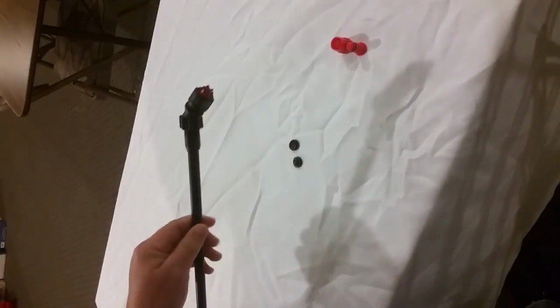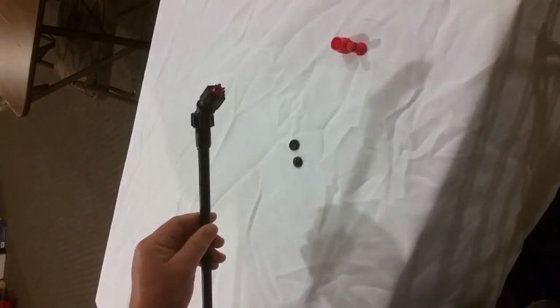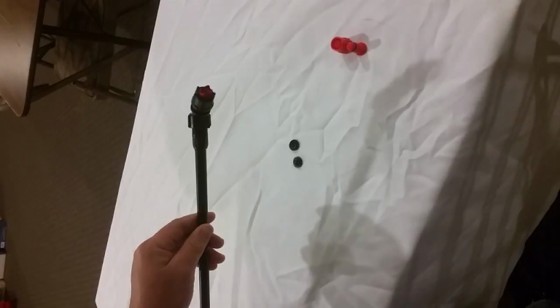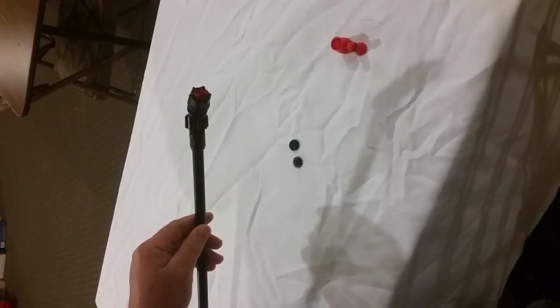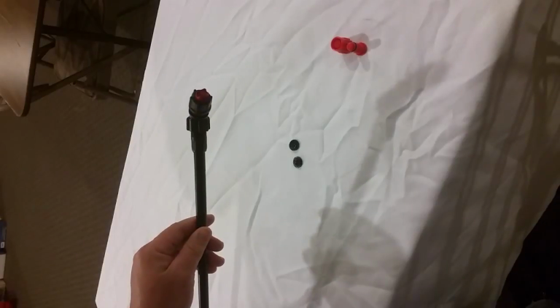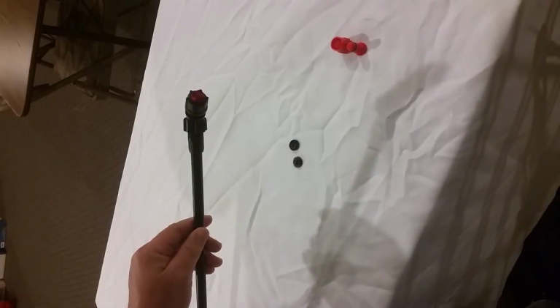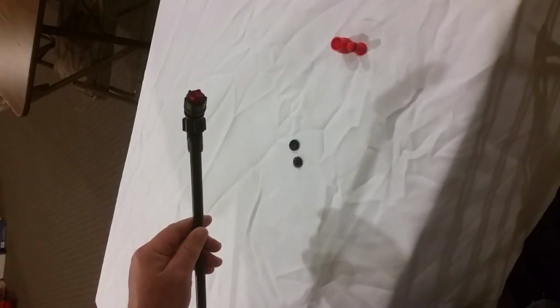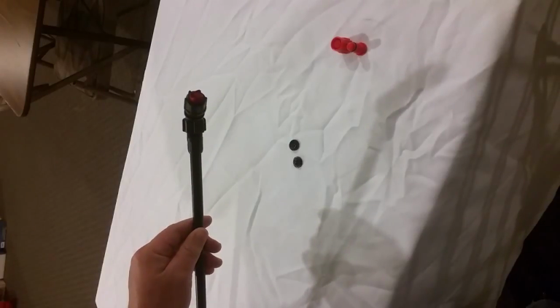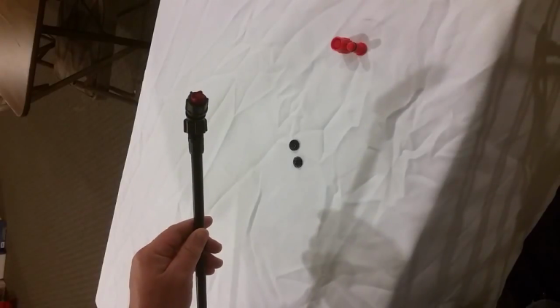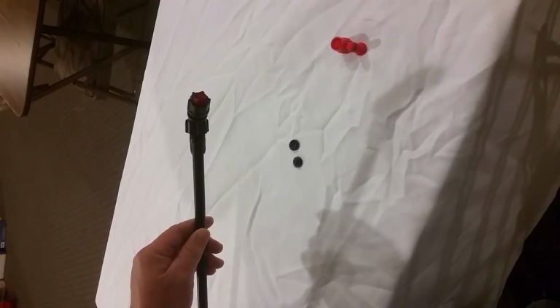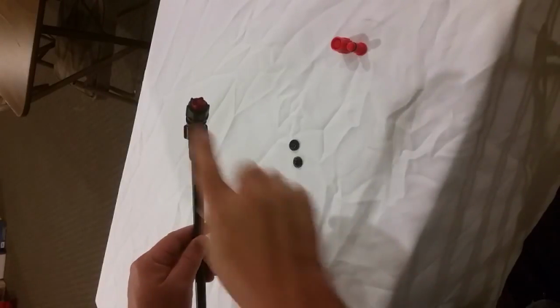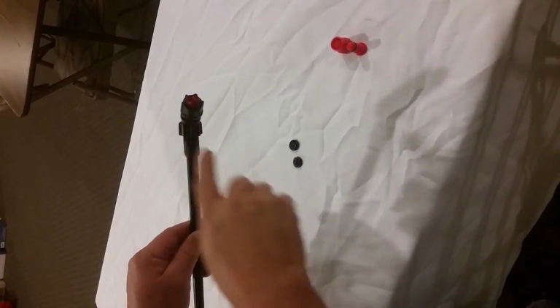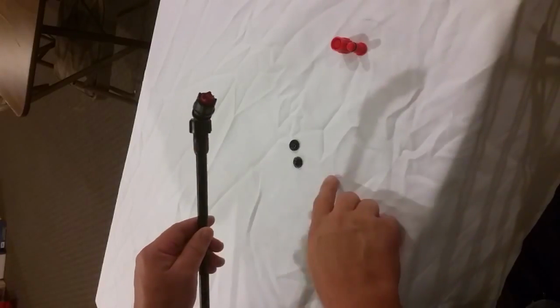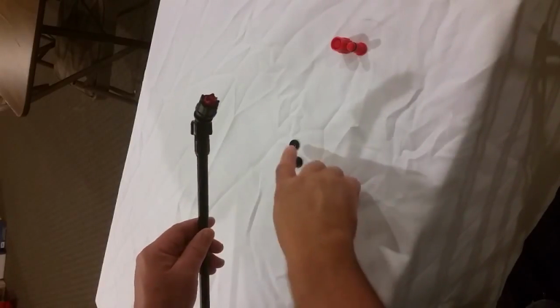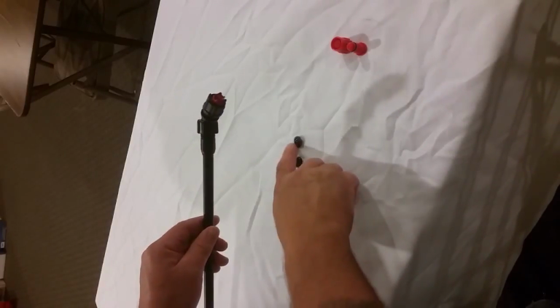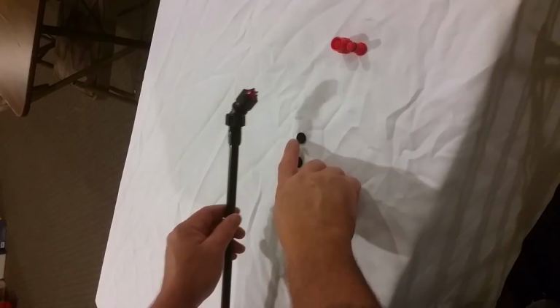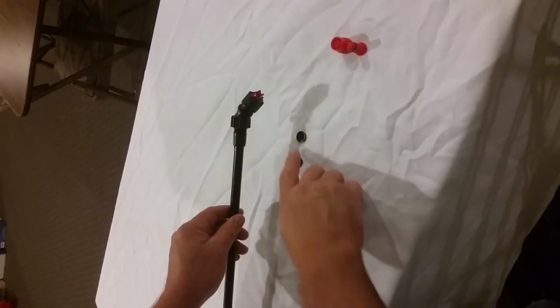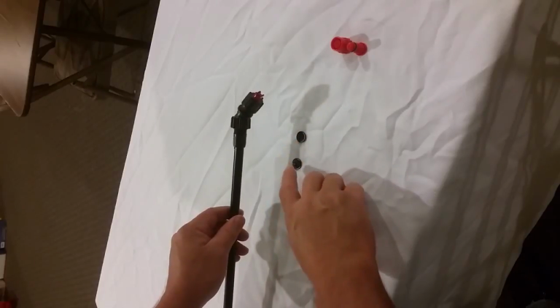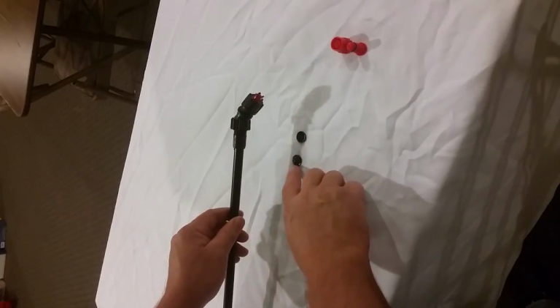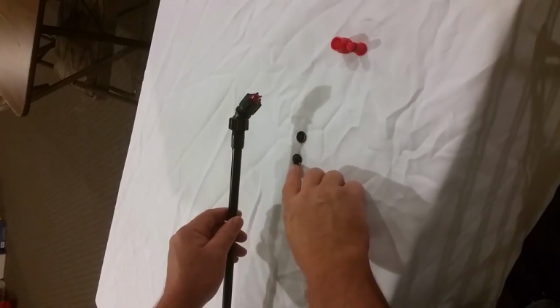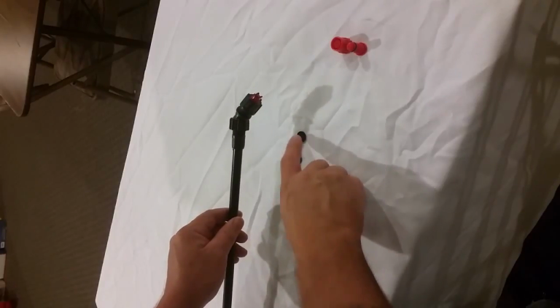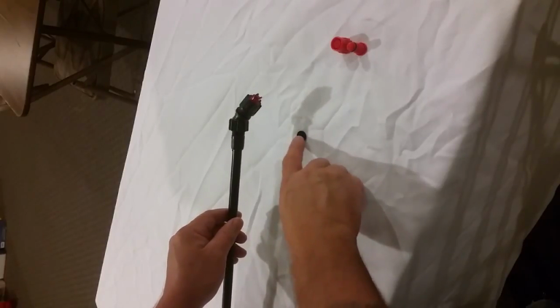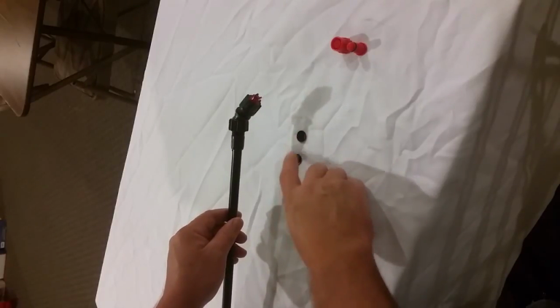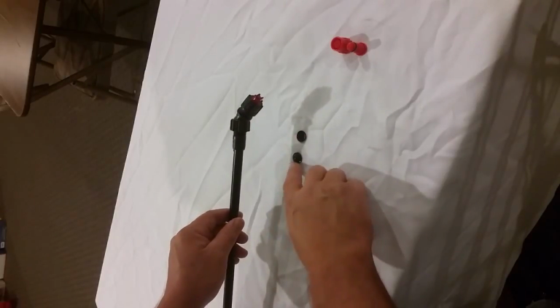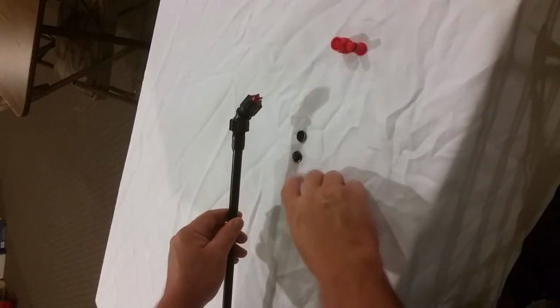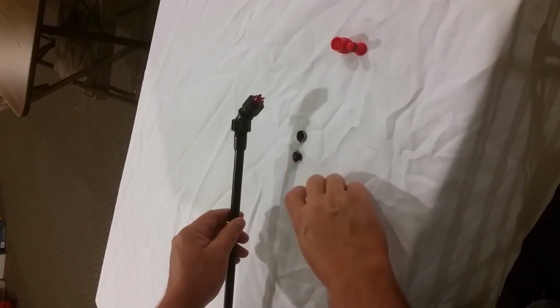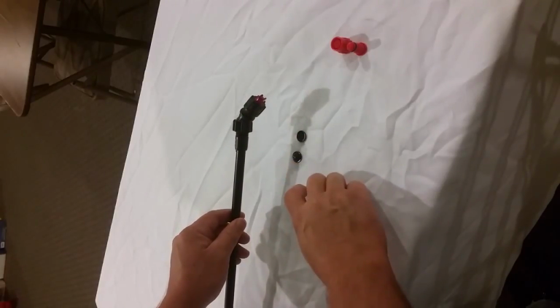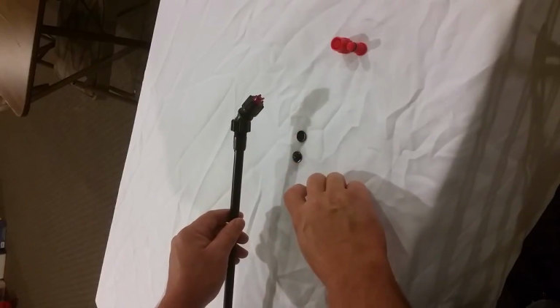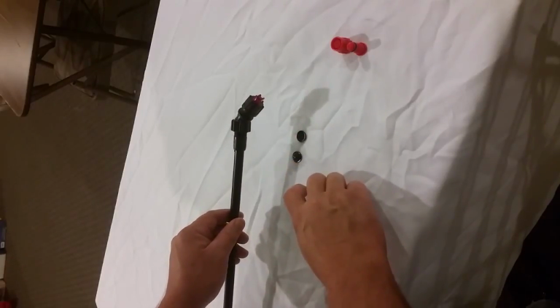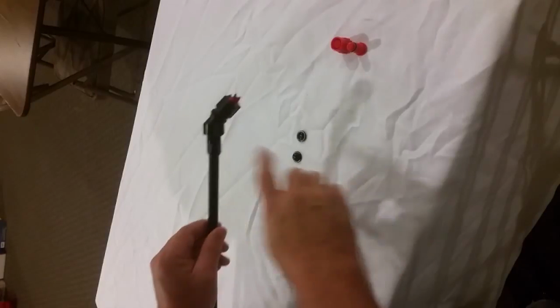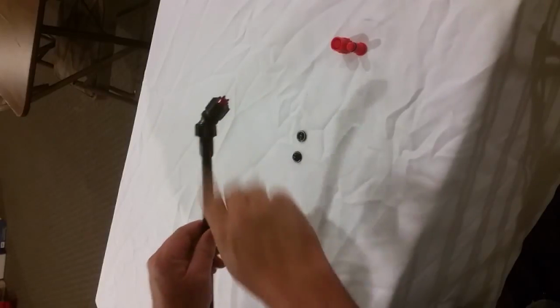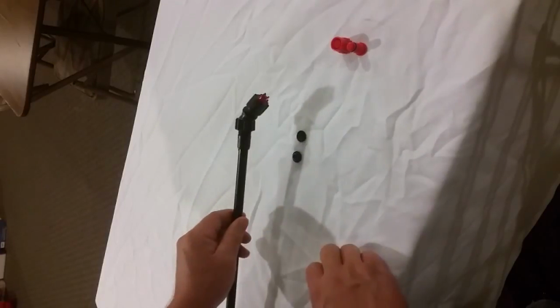And you're done — you're ready to spray using a flat fan pattern. You will follow the same procedure to install either the swirl plate or the jet cap. And that's how it's done.